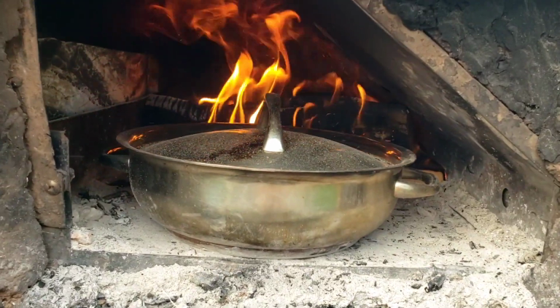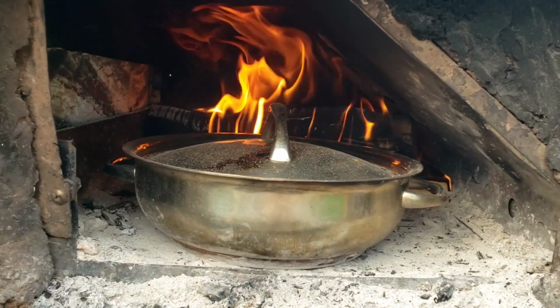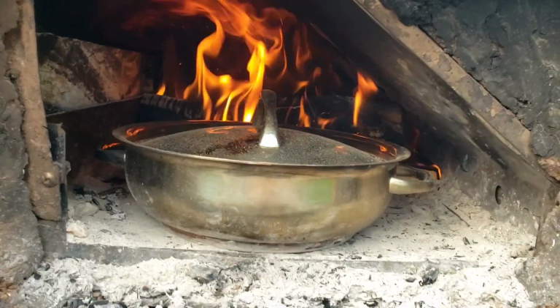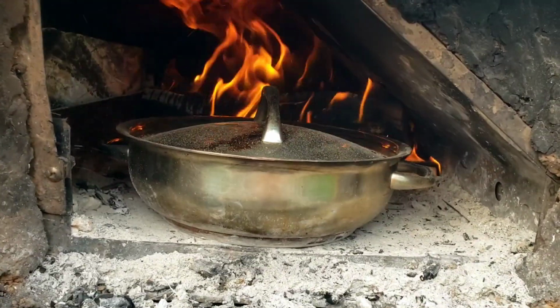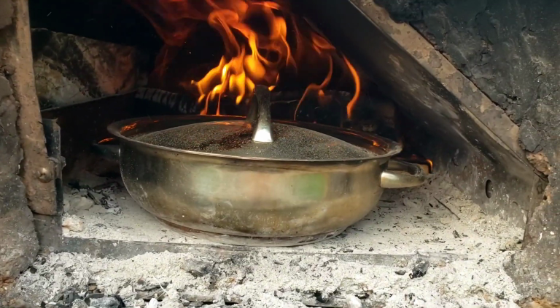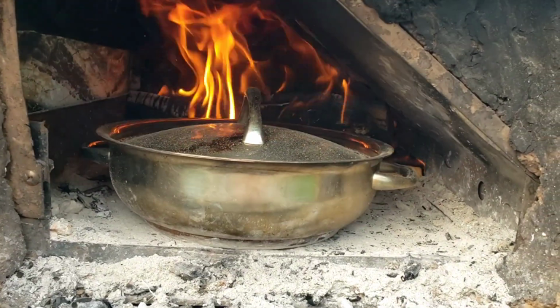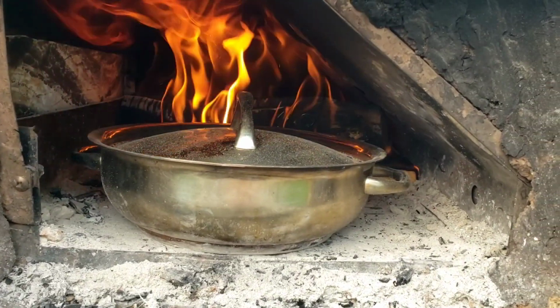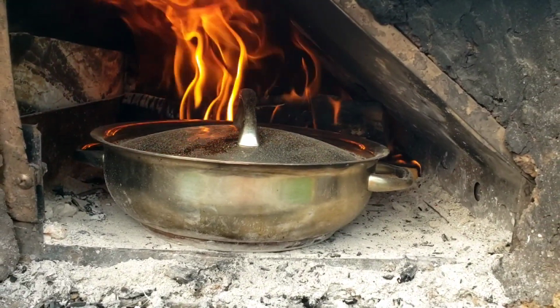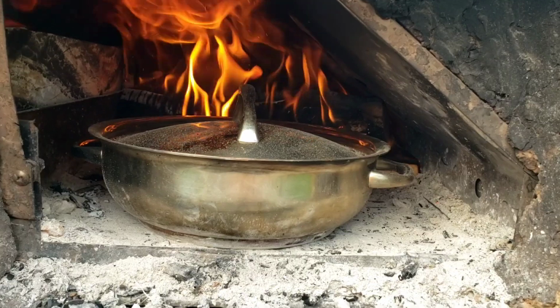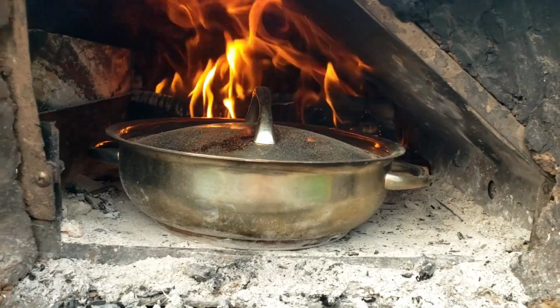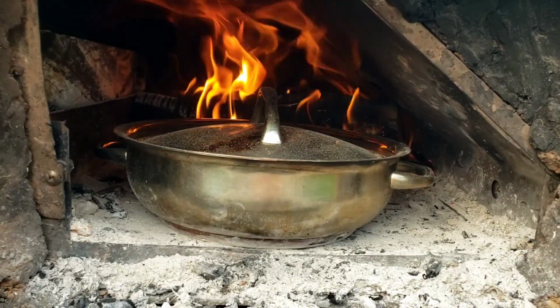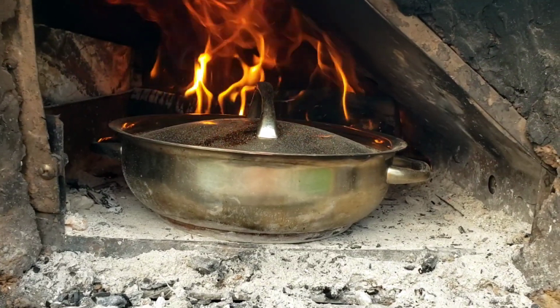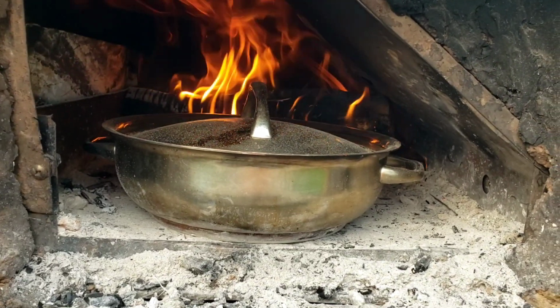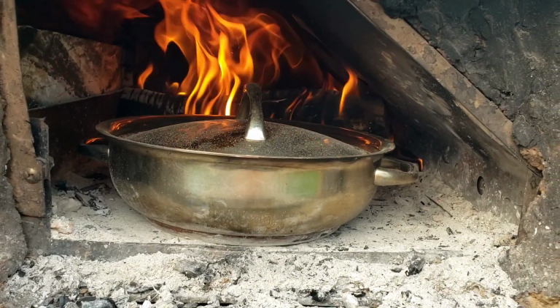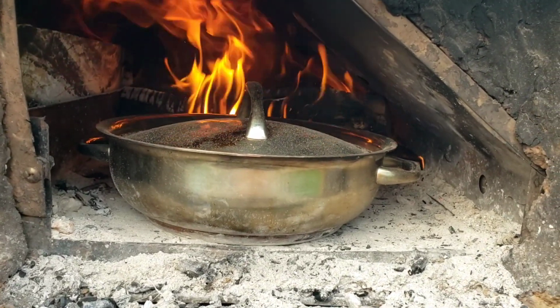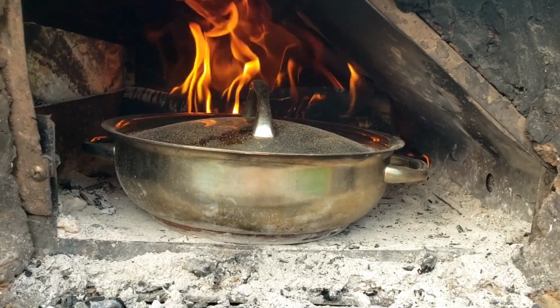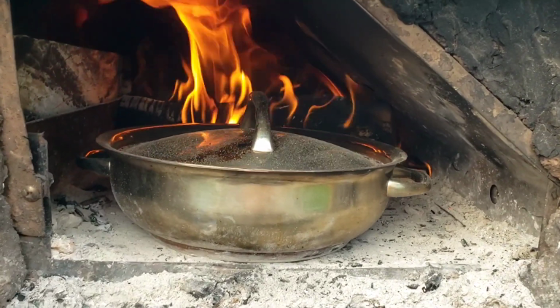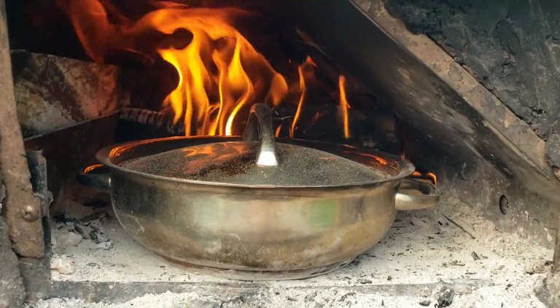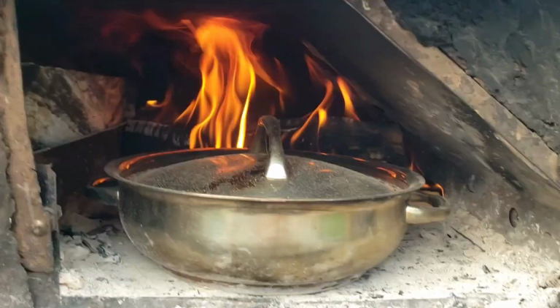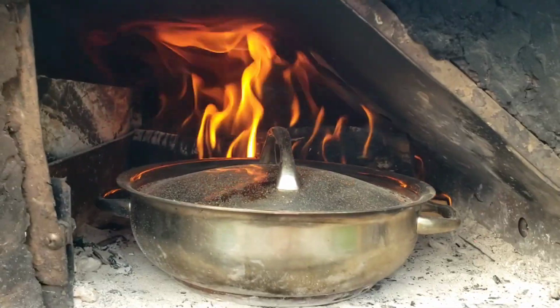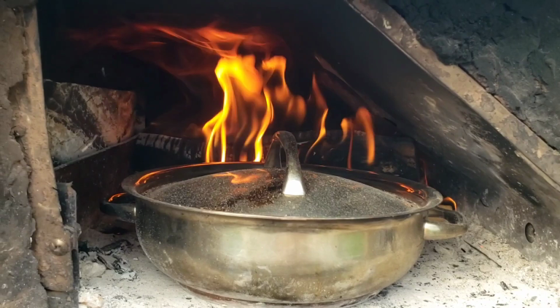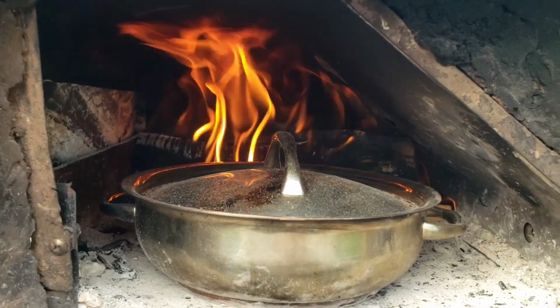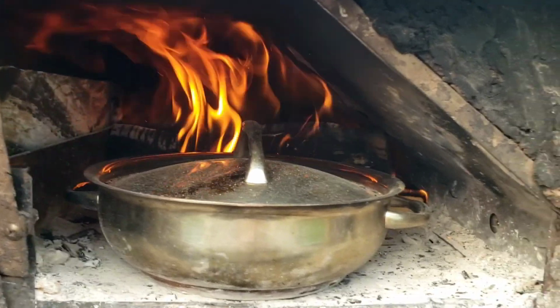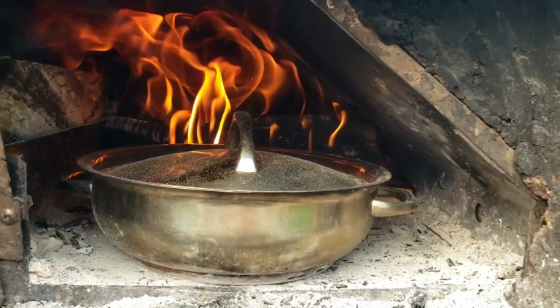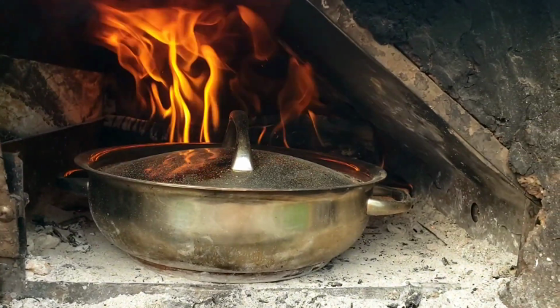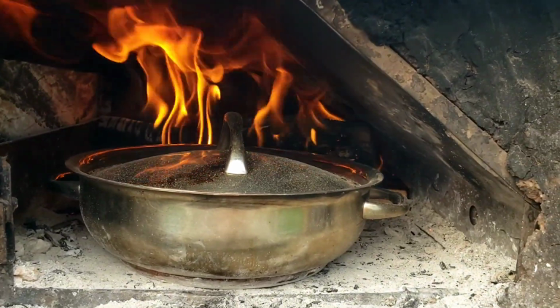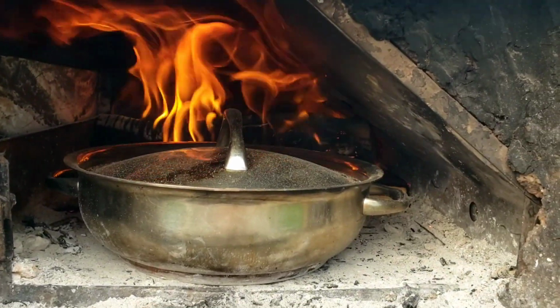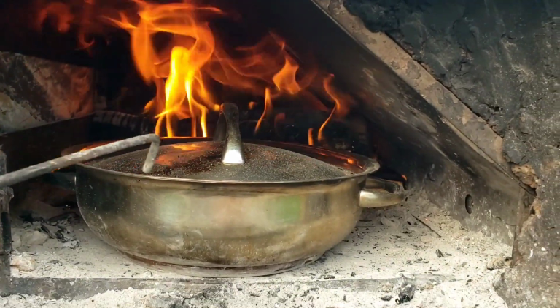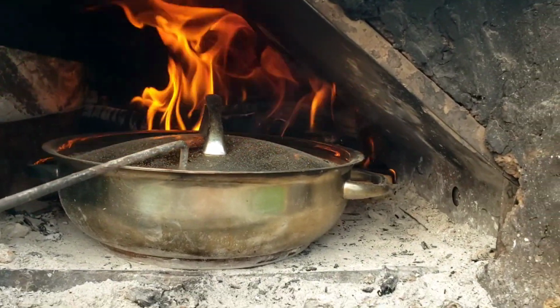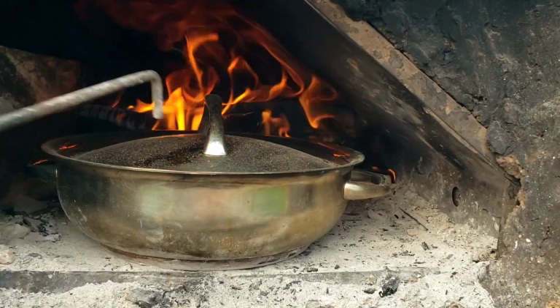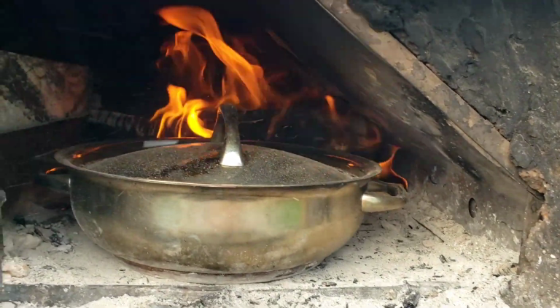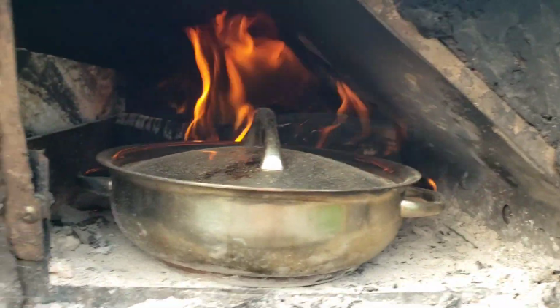So basically what happened here is after I cooked the sausage and onions and put the chili in, my oven had cooled off a little bit too much, so I got a fire going in the back and I'm just keeping a close eye on this chili.